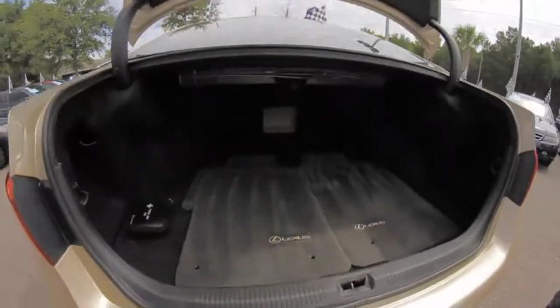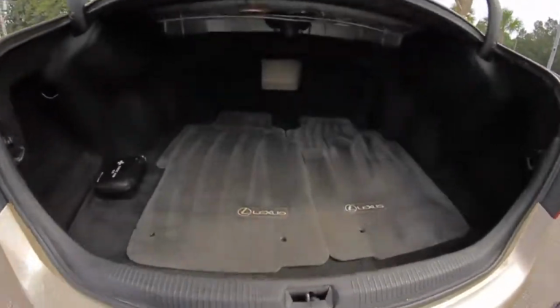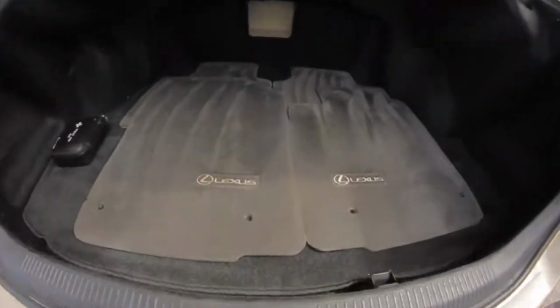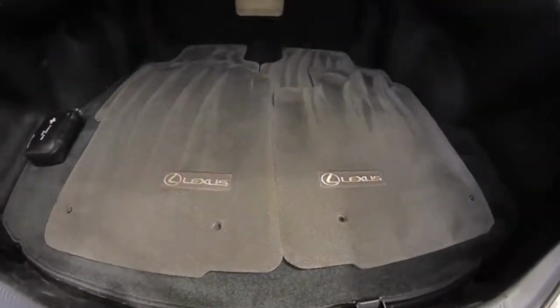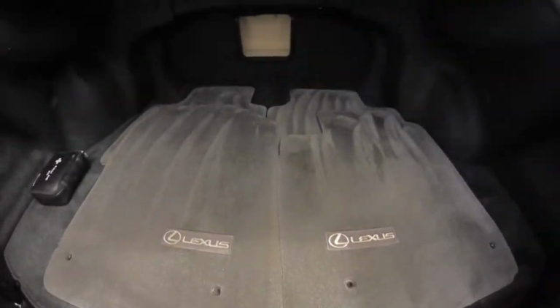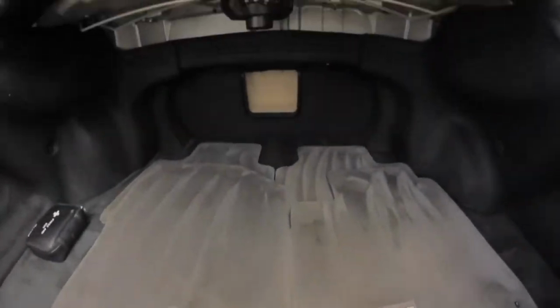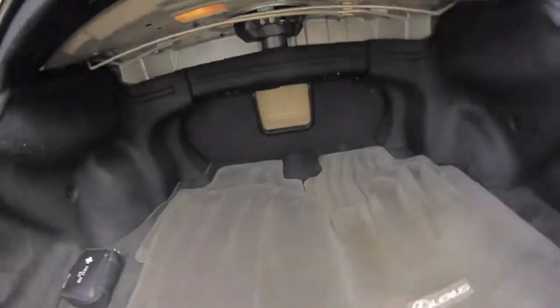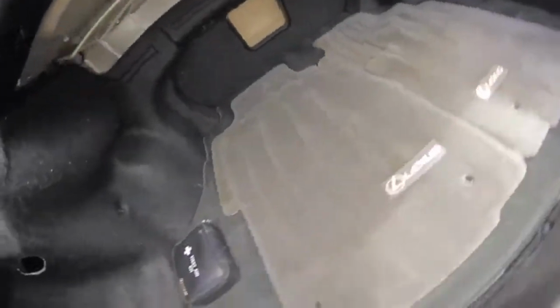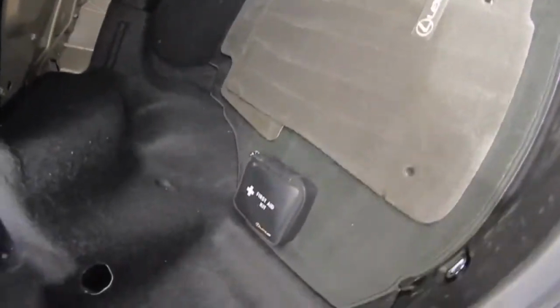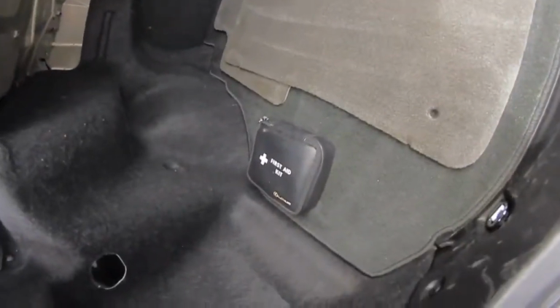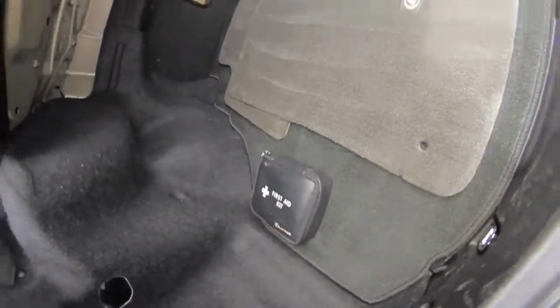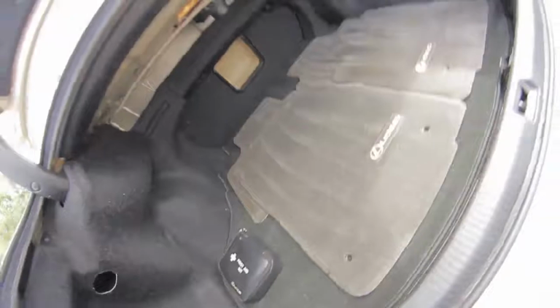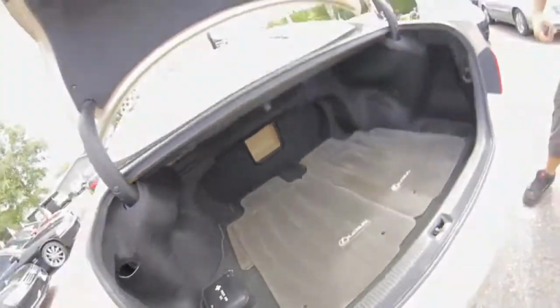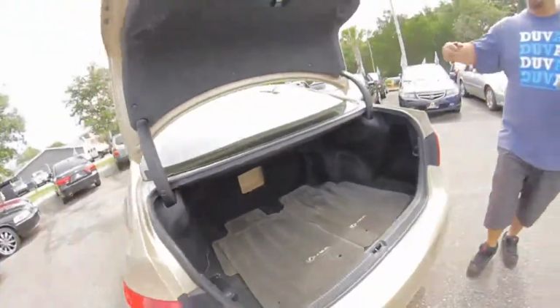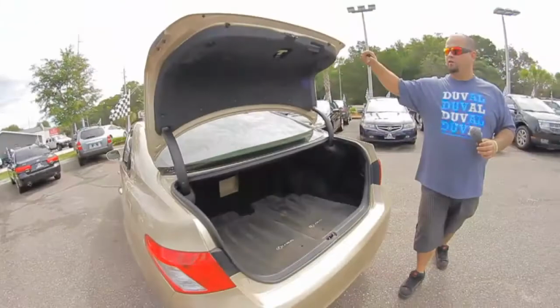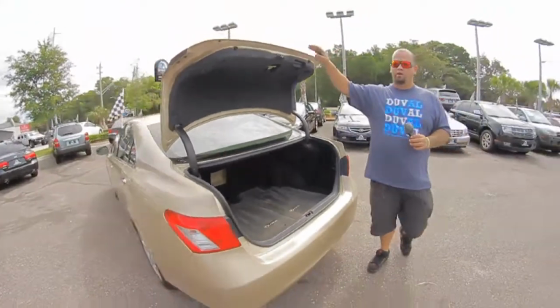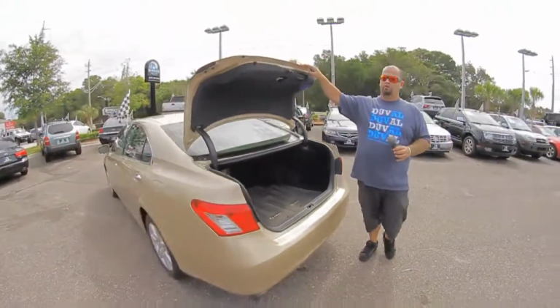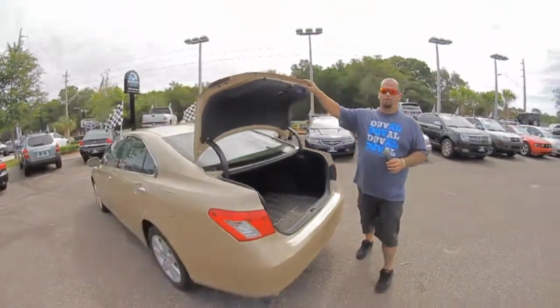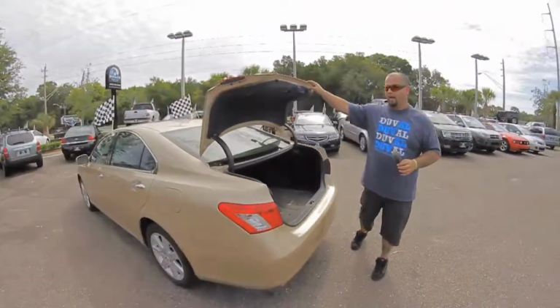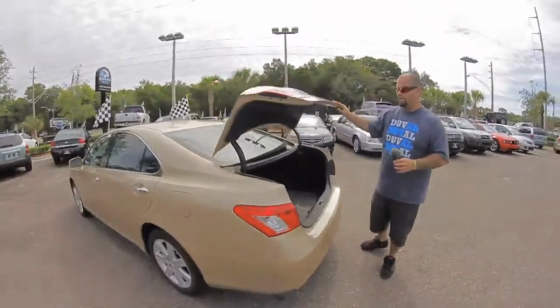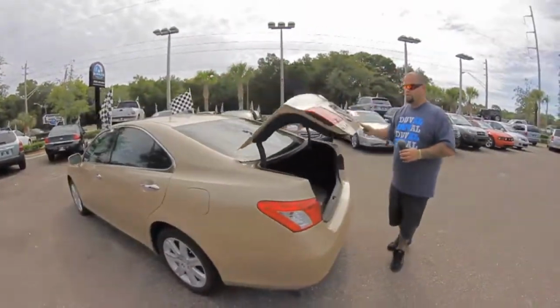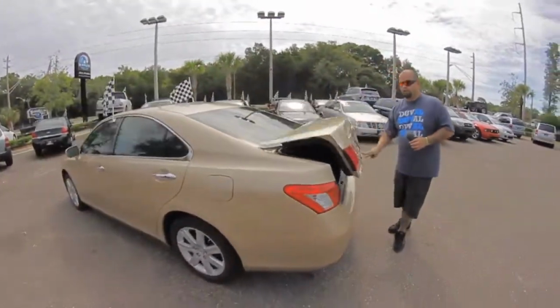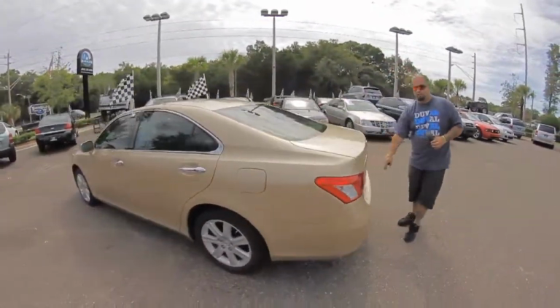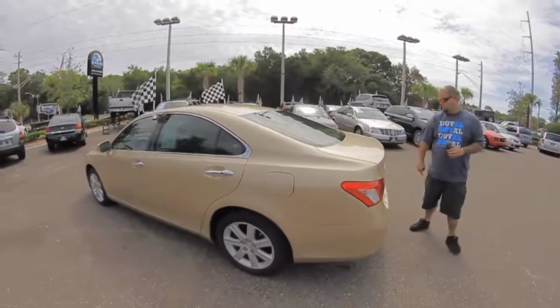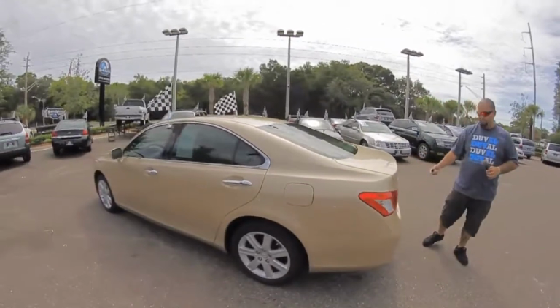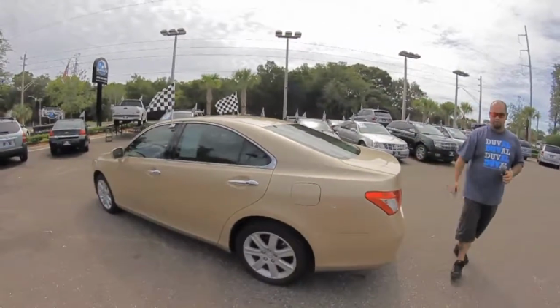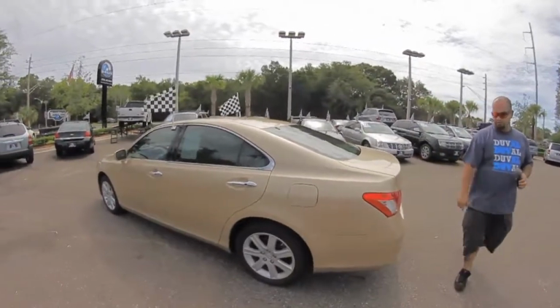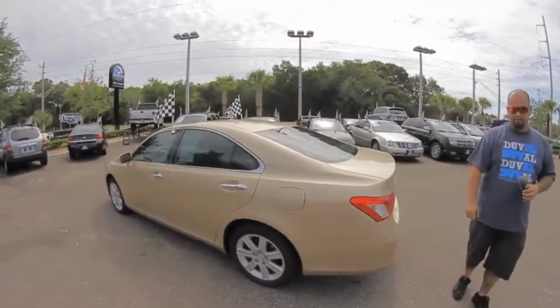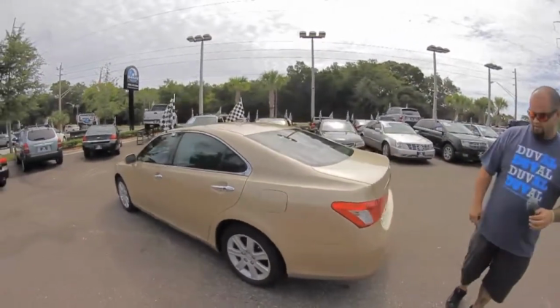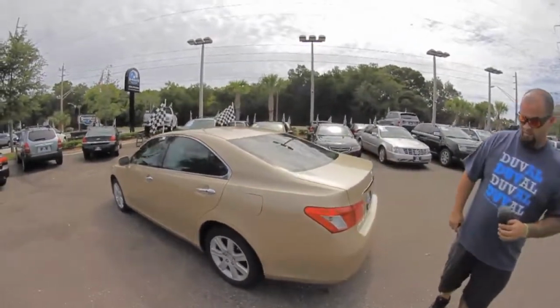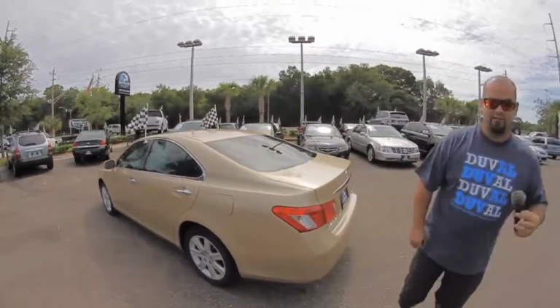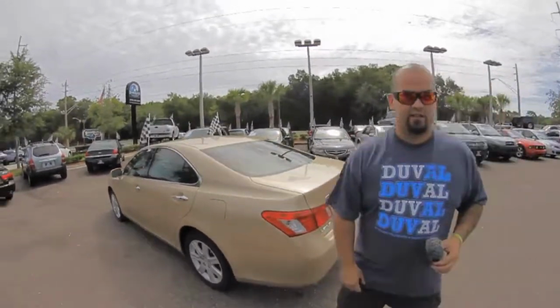Large trunk space, nice floor mats, and a first aid kit included. It has a clean Carfax — only two owners and it's never been in an accident. Really clean Lexus ES350 2009. Let's hop inside and see the interior.